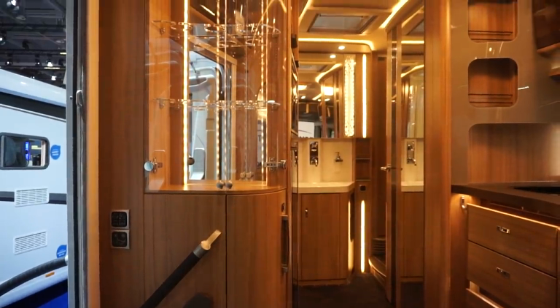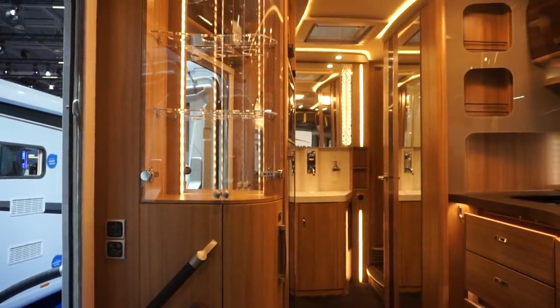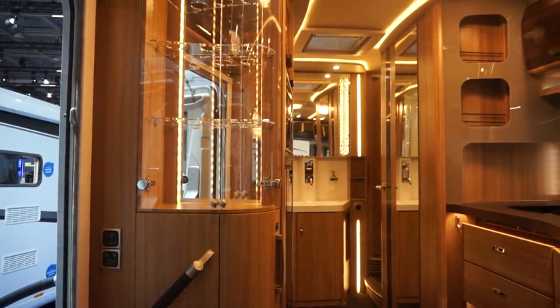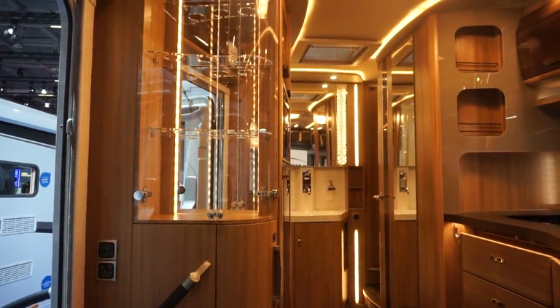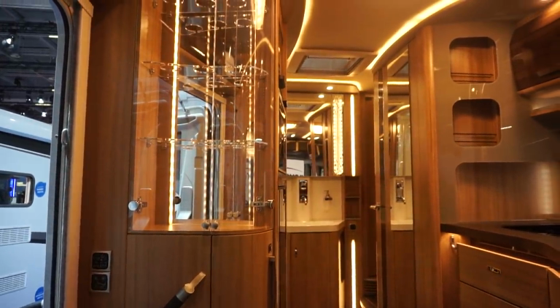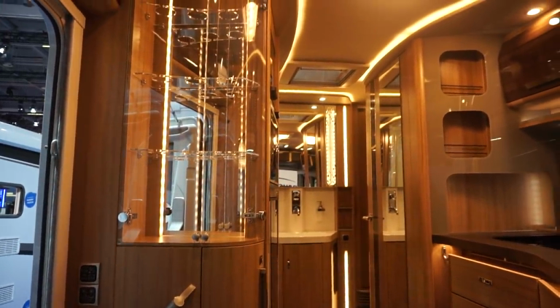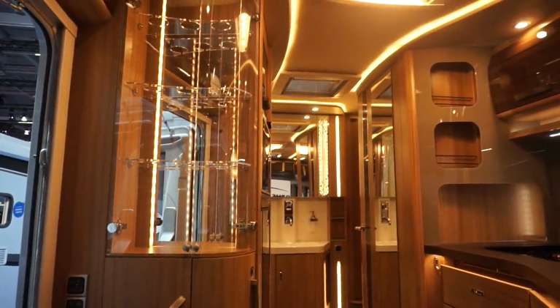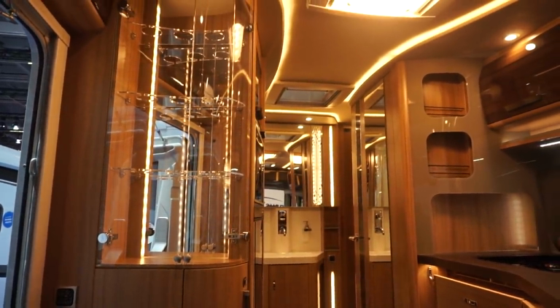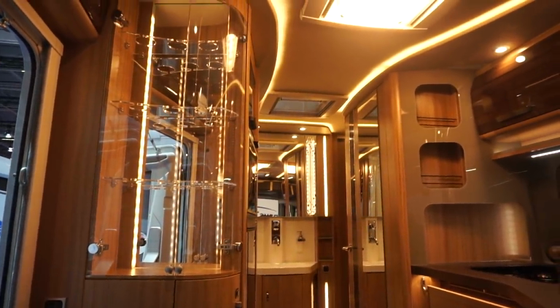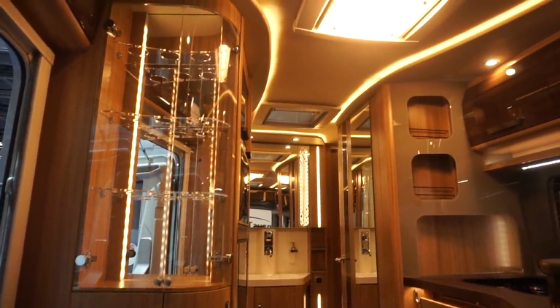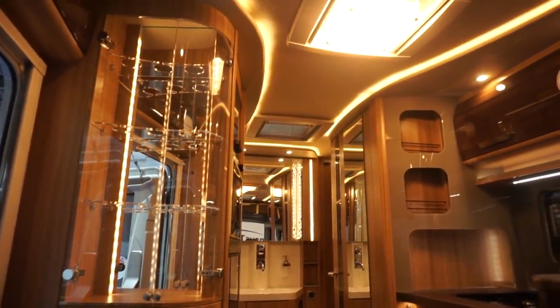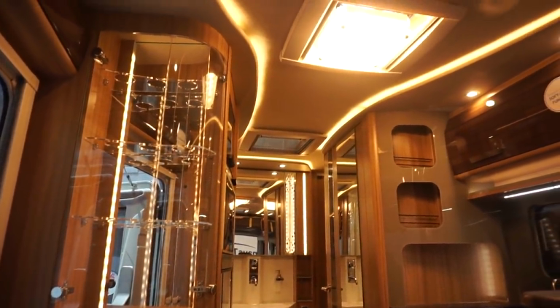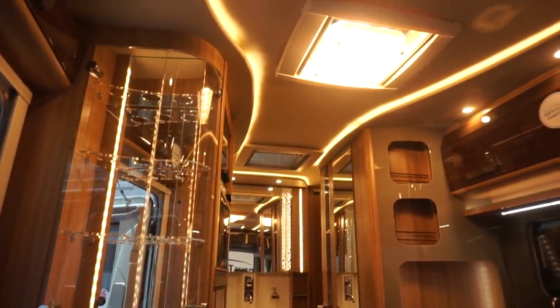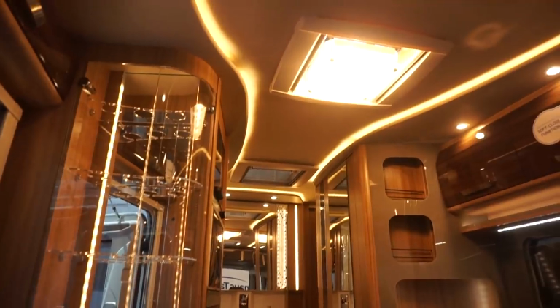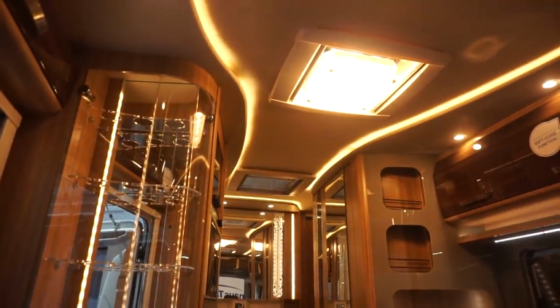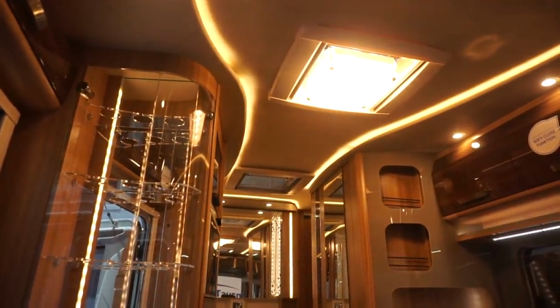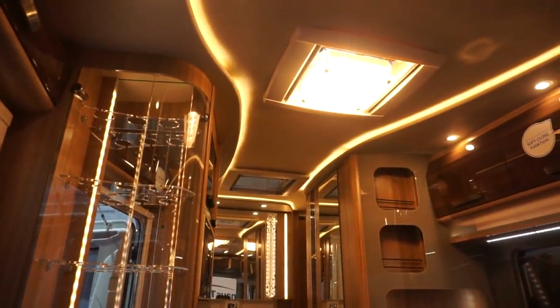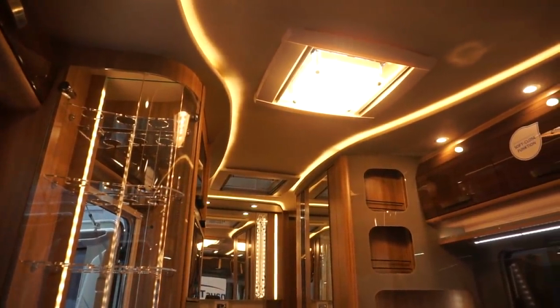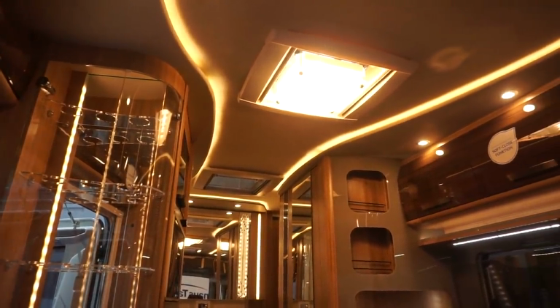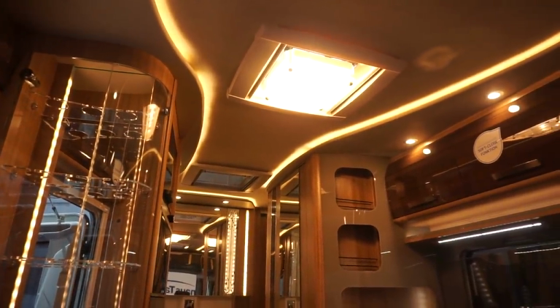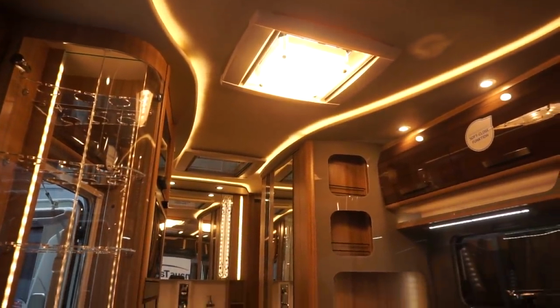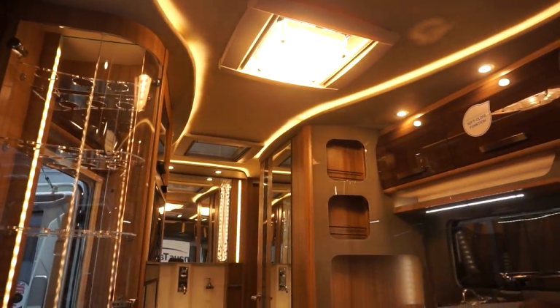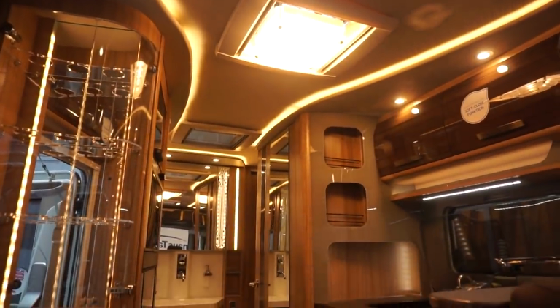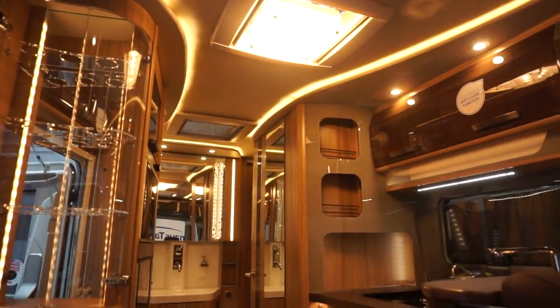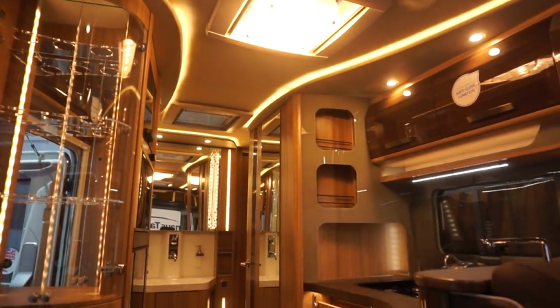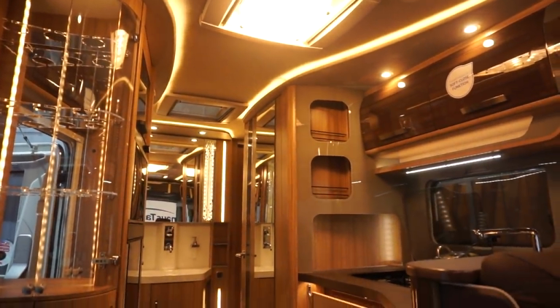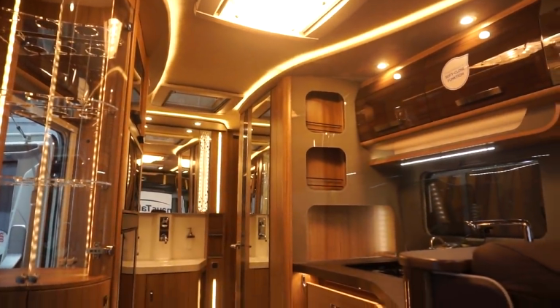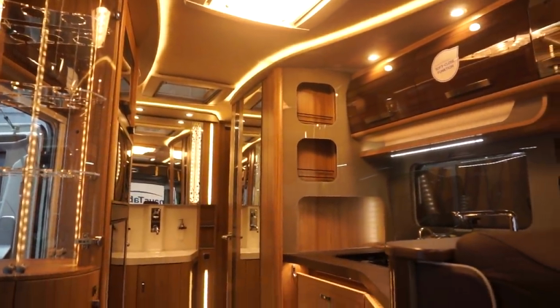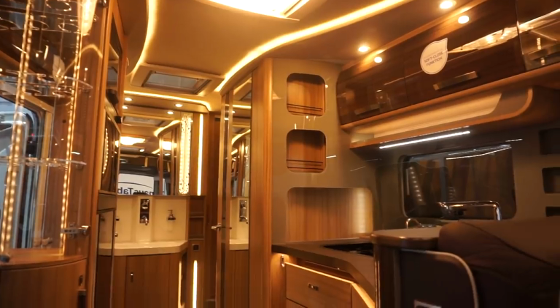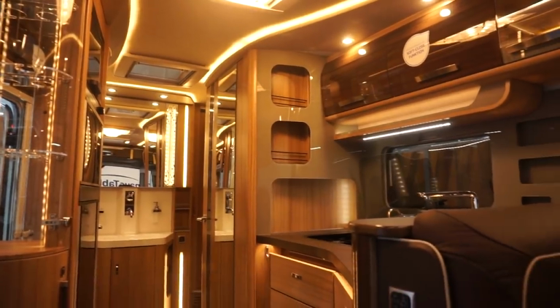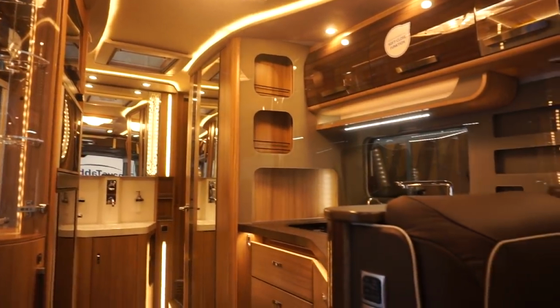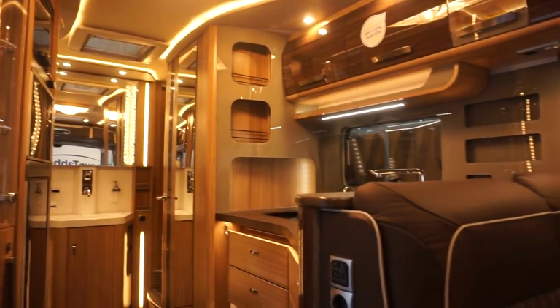I think the lighting looks fantastic. Write down what you think in the comments. I've got a lot of information about Knaus and their products on my website, motorhomefulltime.com.